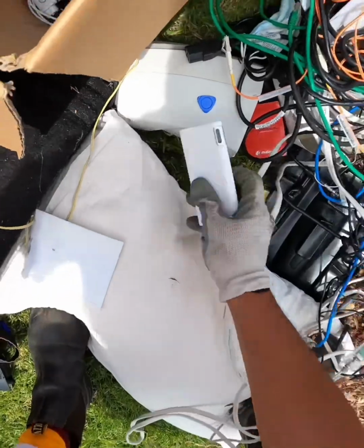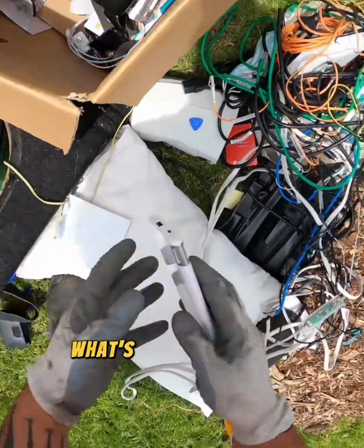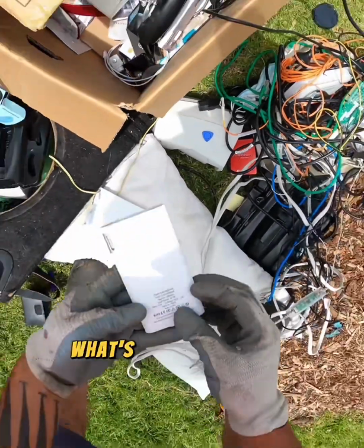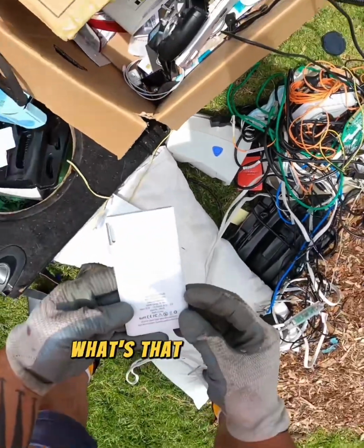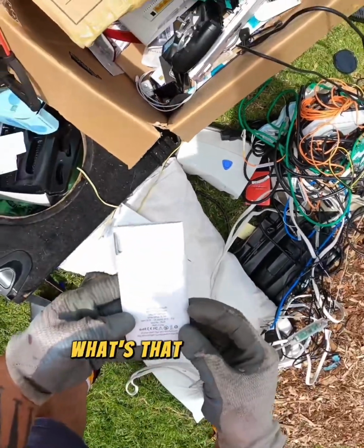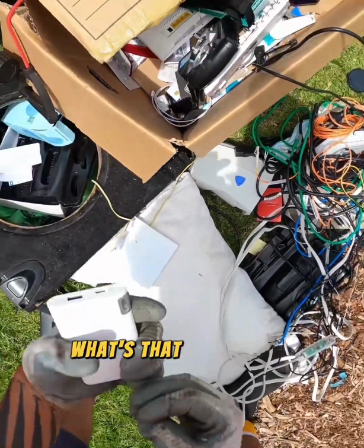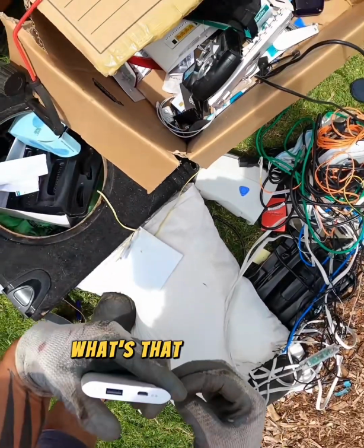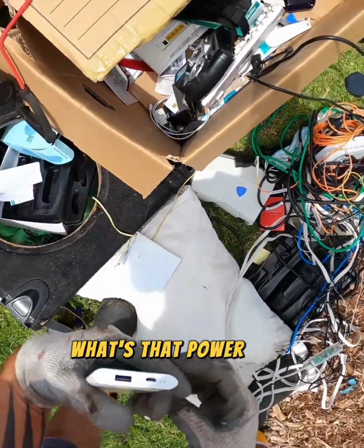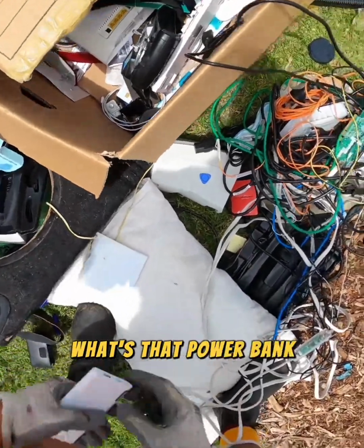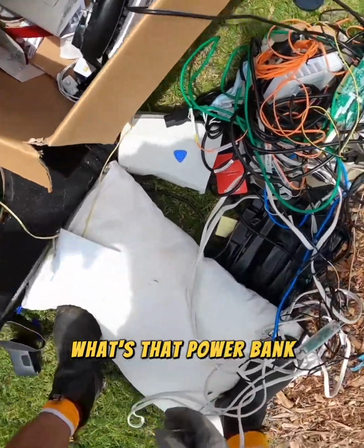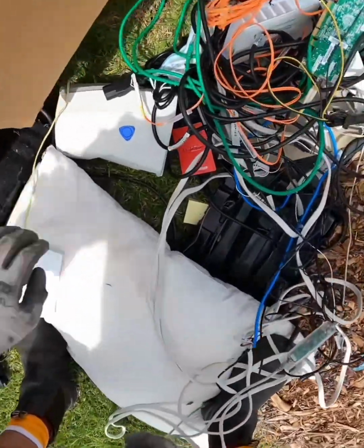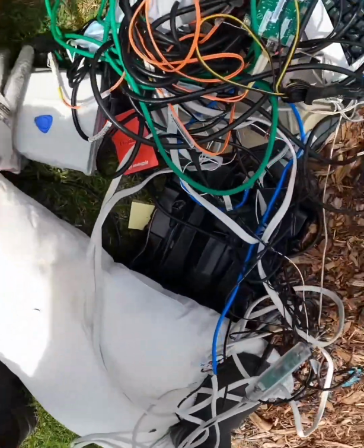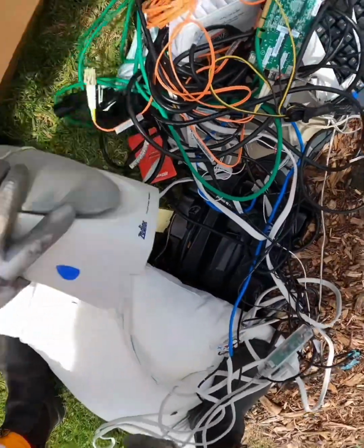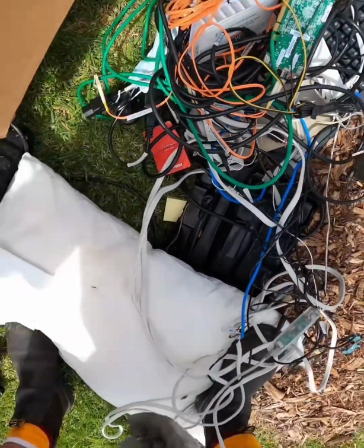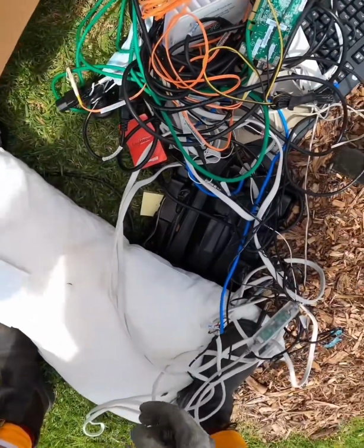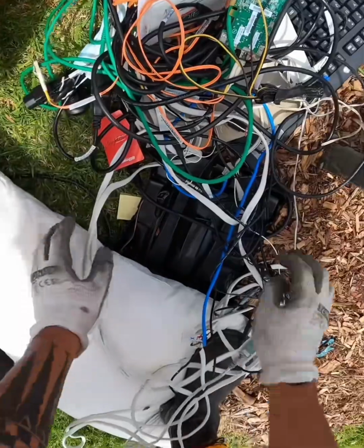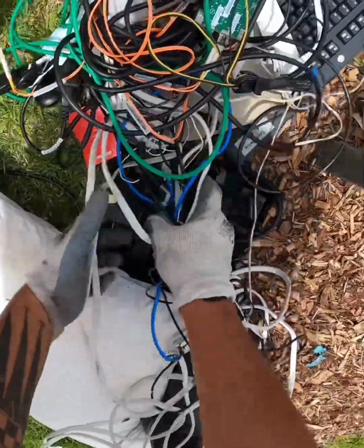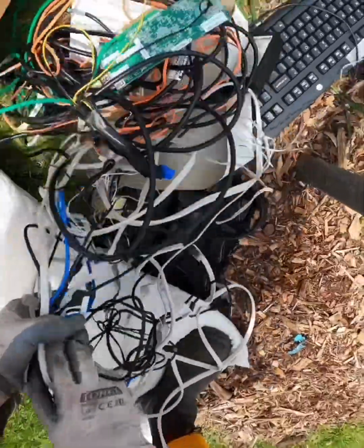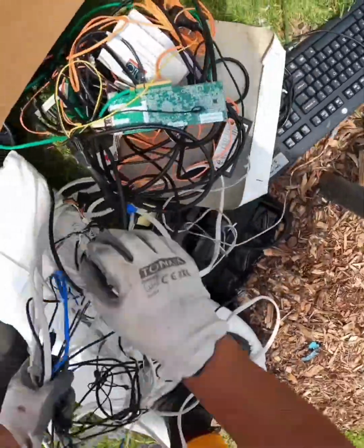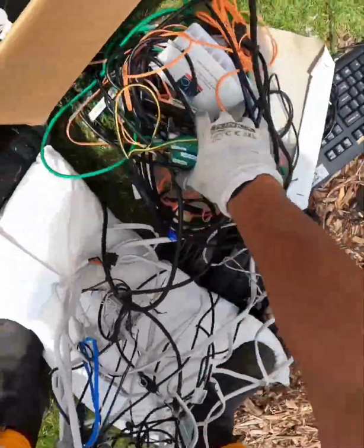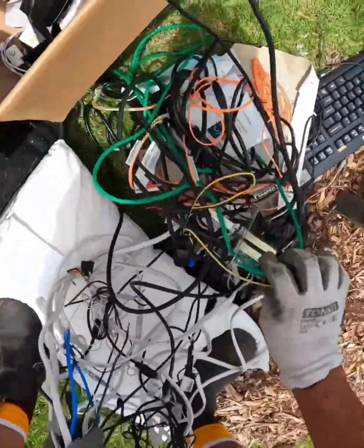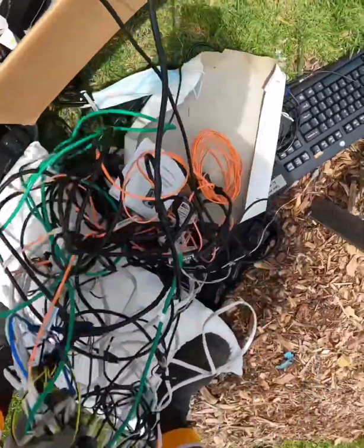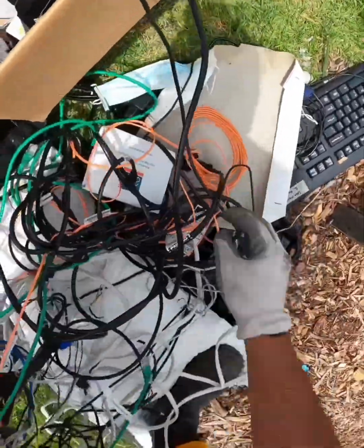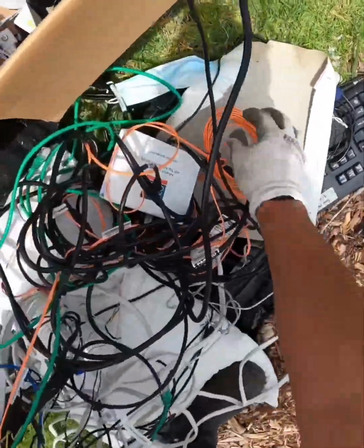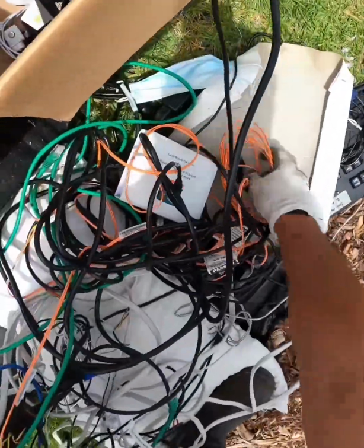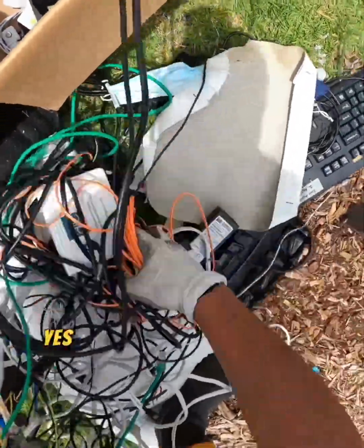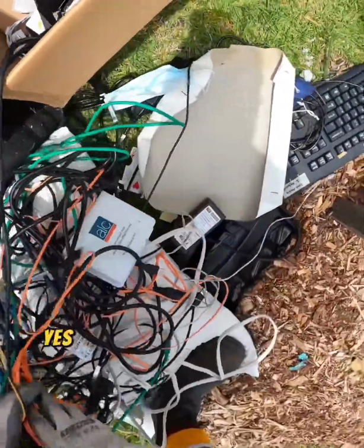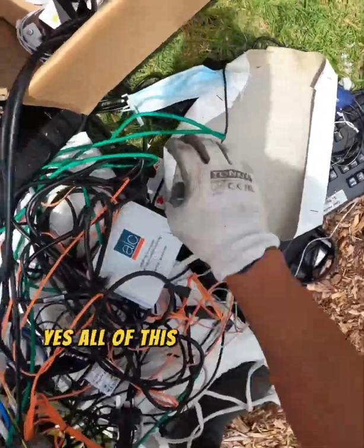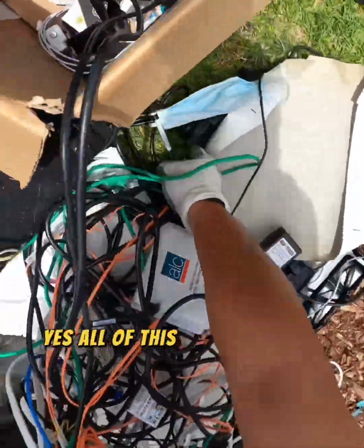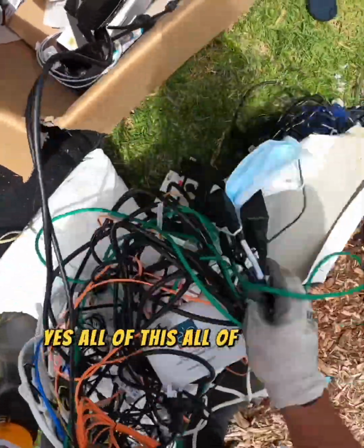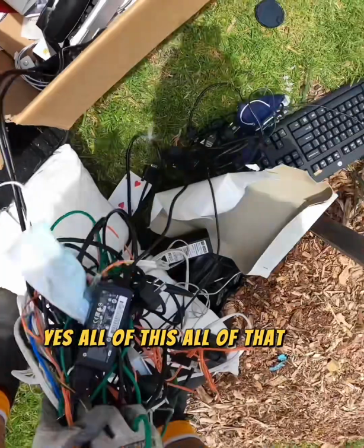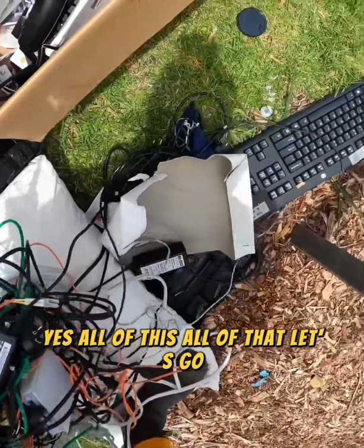What's that? Power bank. Yes. All of this, all of that. Let's go.